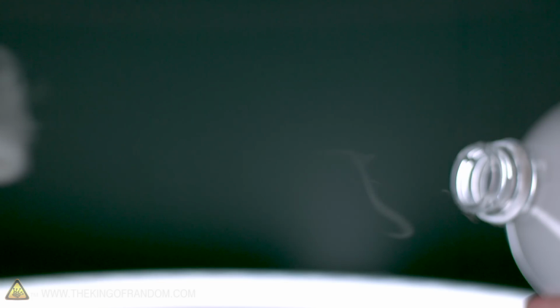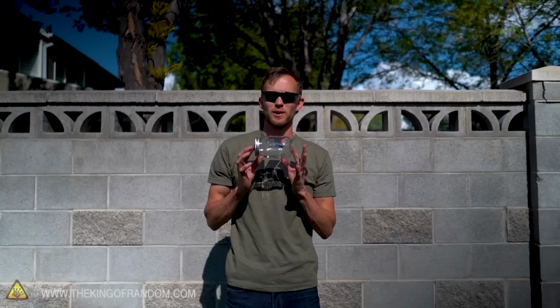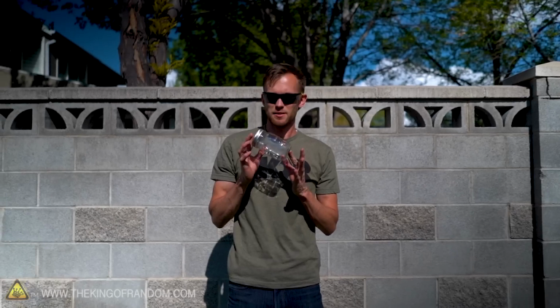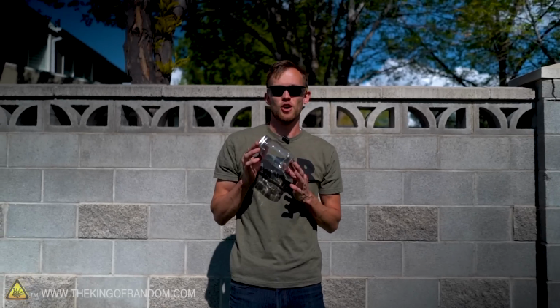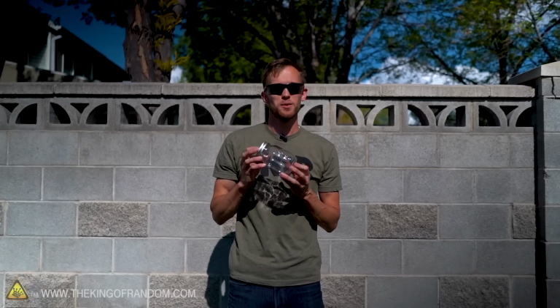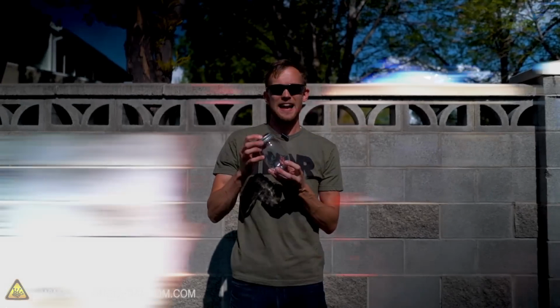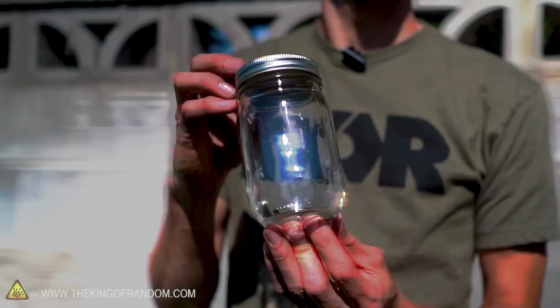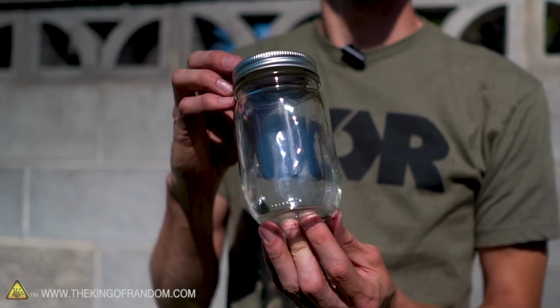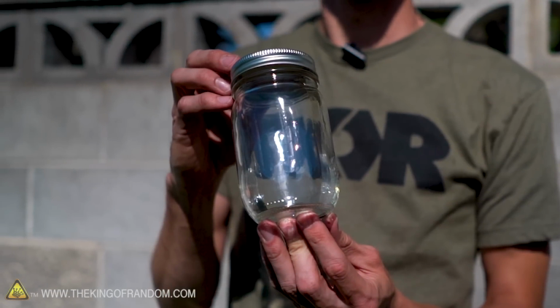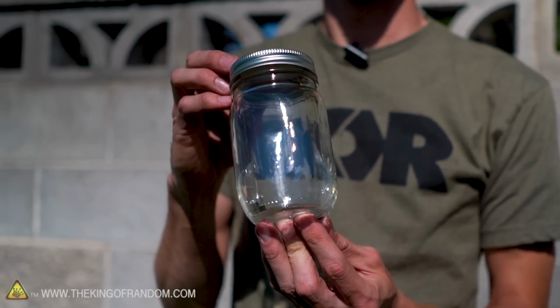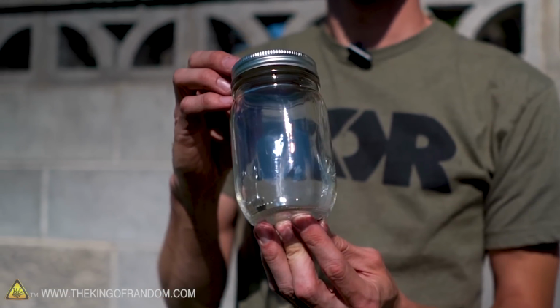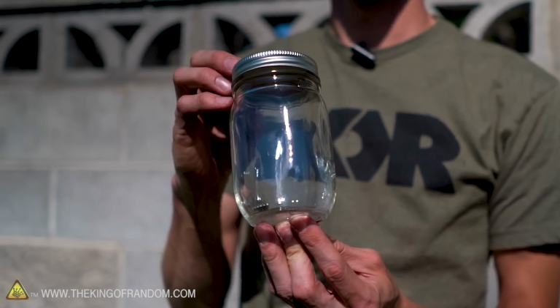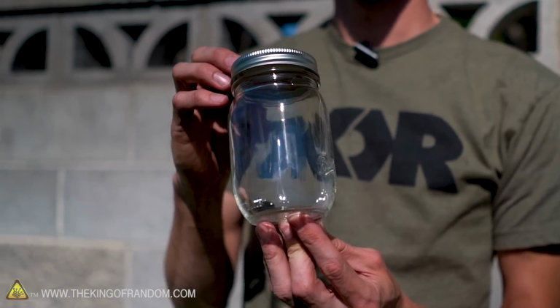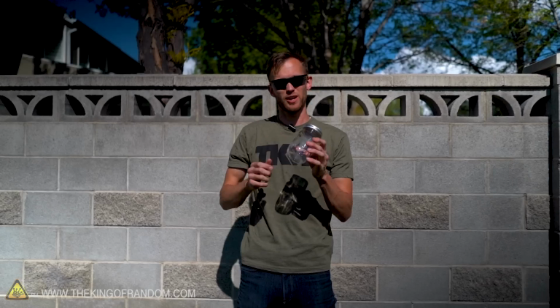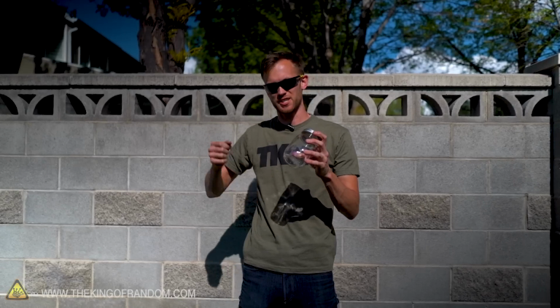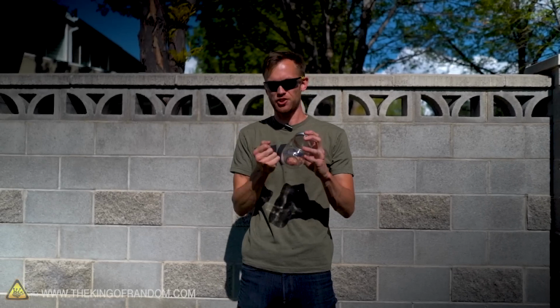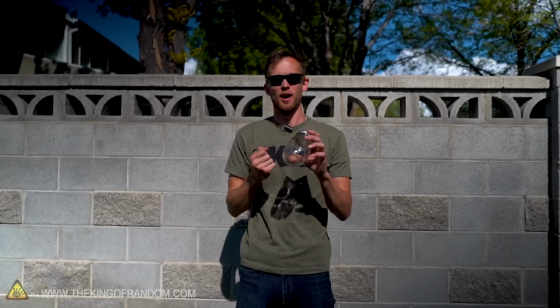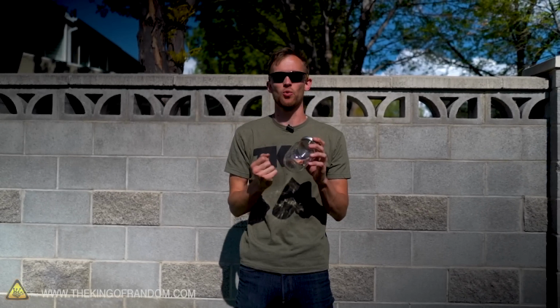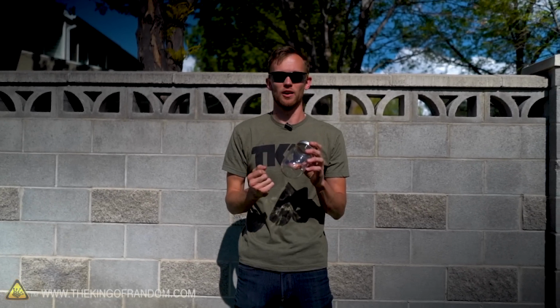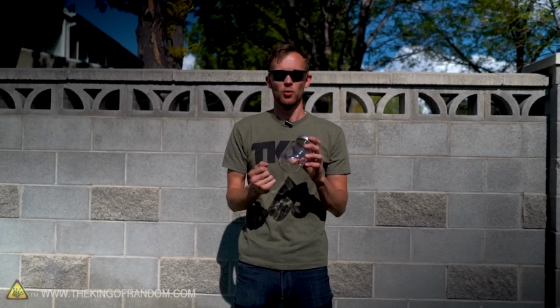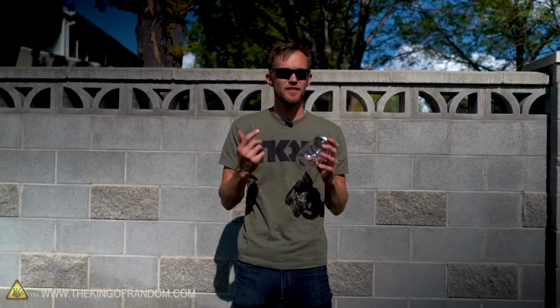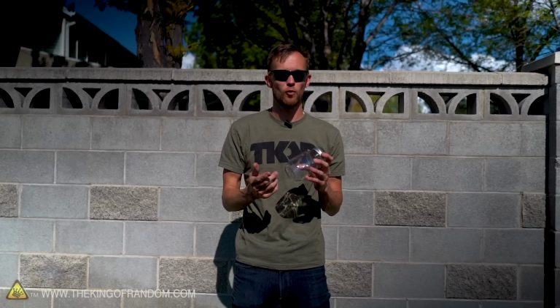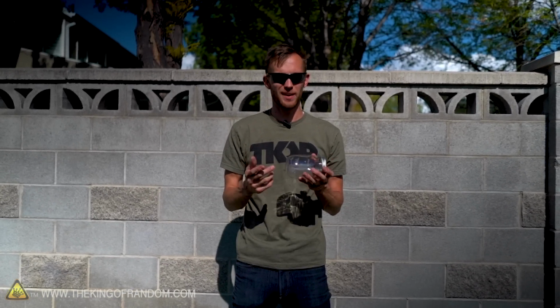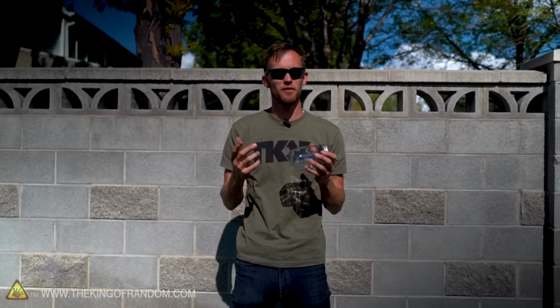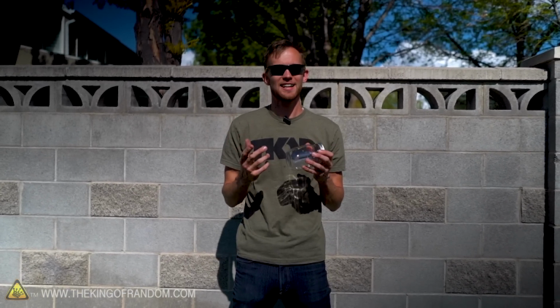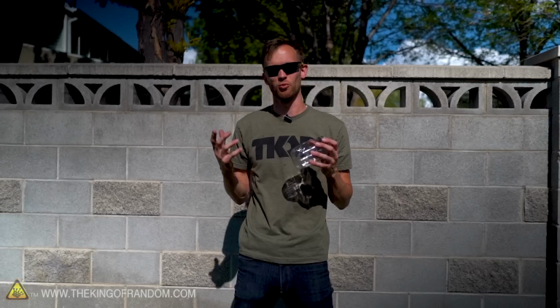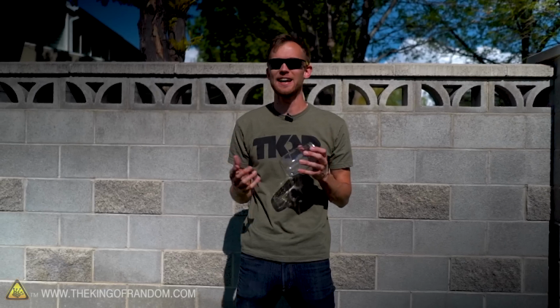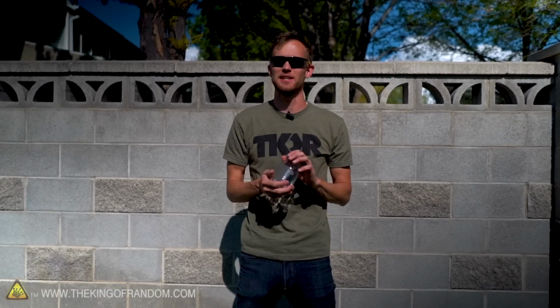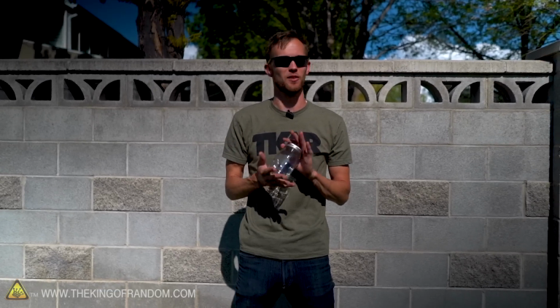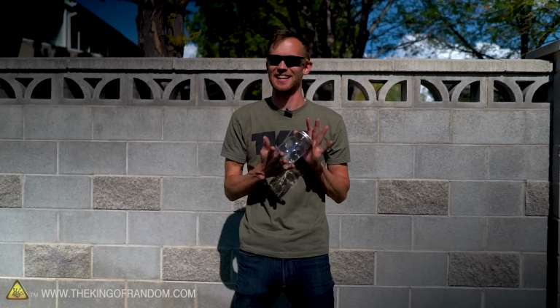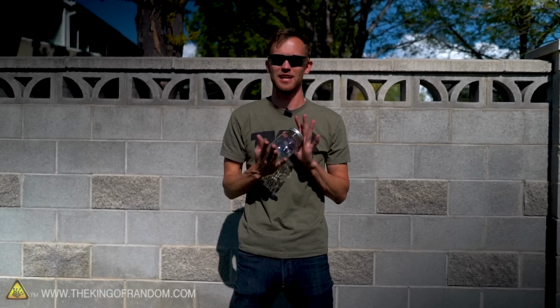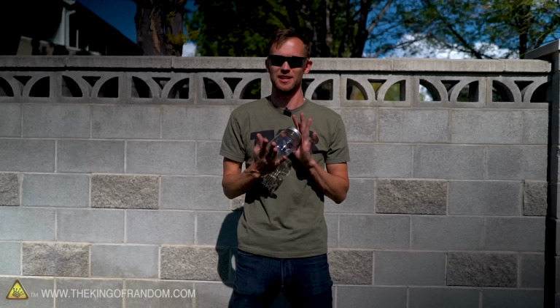Next up we're gonna take some of these jars, put them in a vacuum to suck out all of the air, cinch down the top, and then we're gonna try smashing them underwater. We've done this before, but now that we've got access to a really high-speed camera, we've got to see what that looks like.